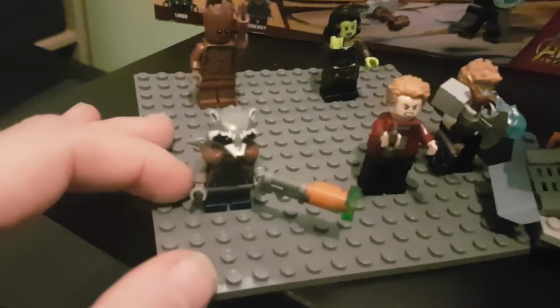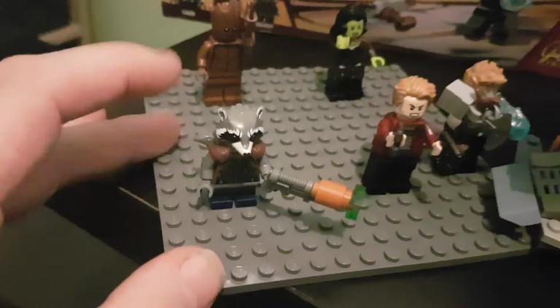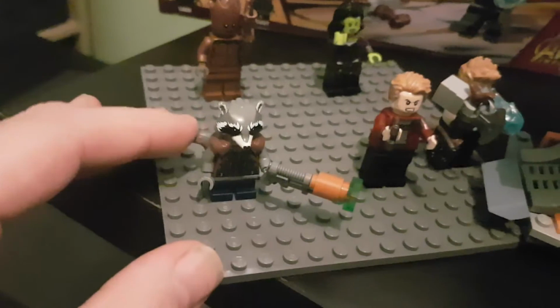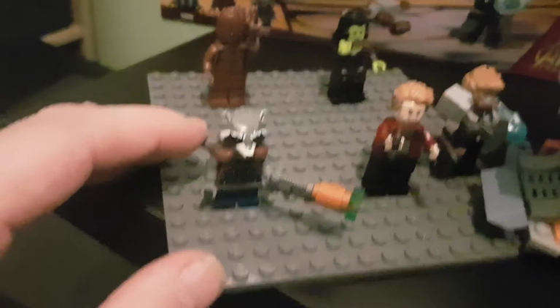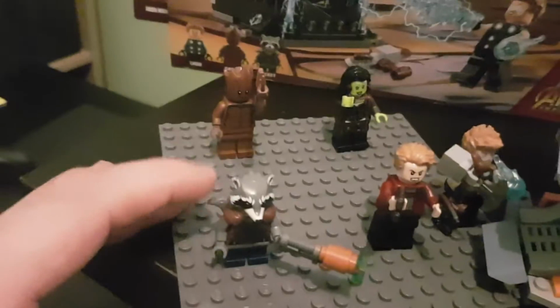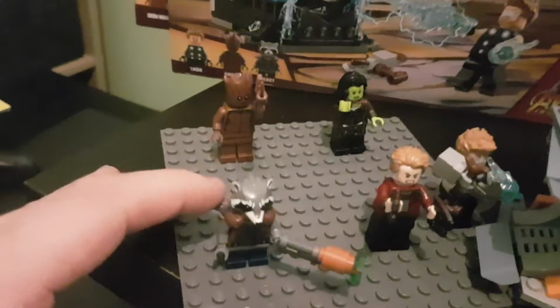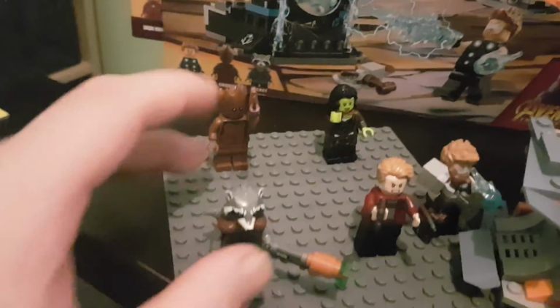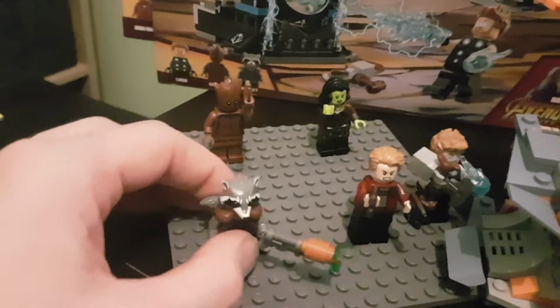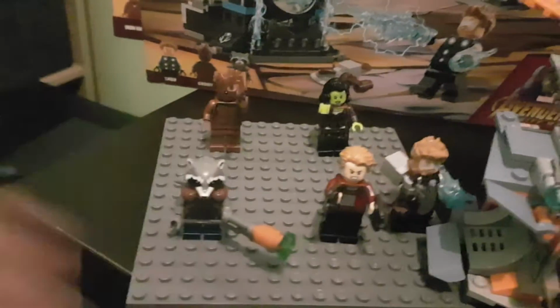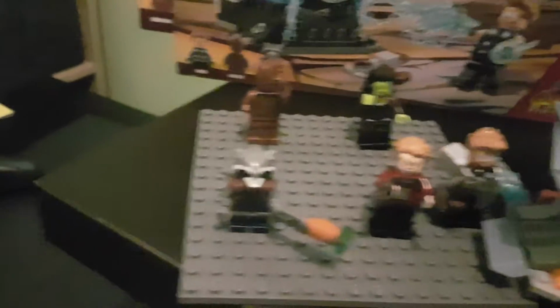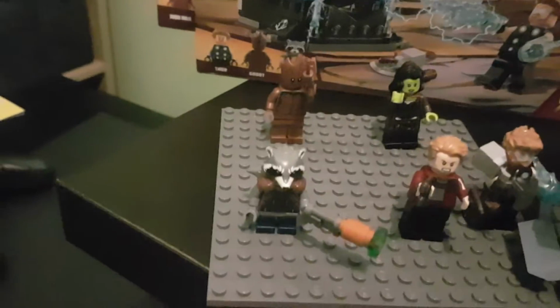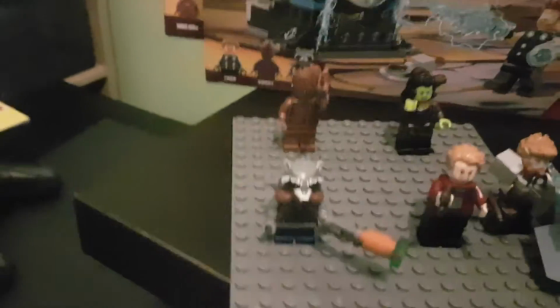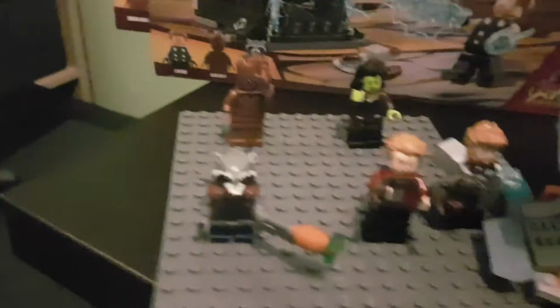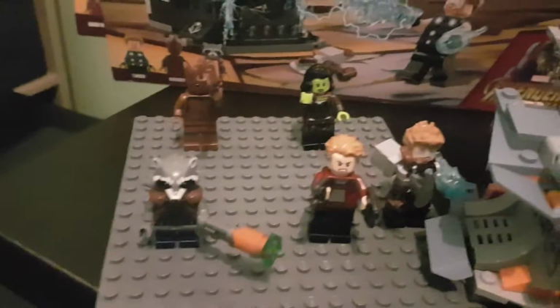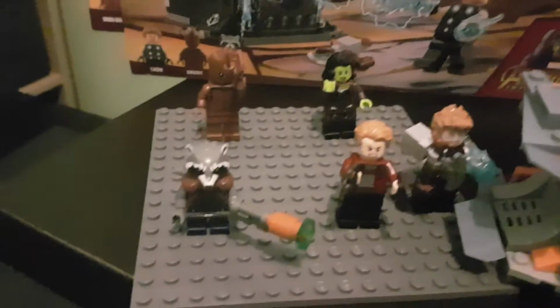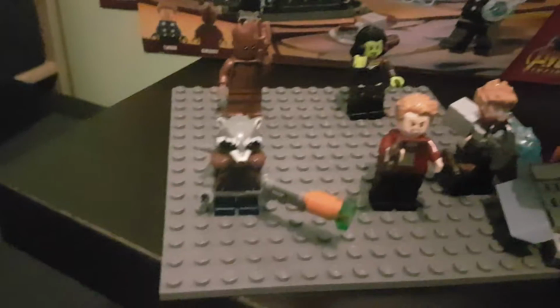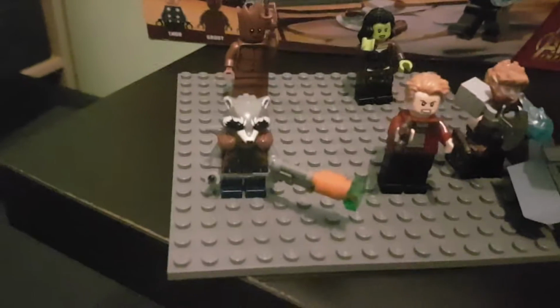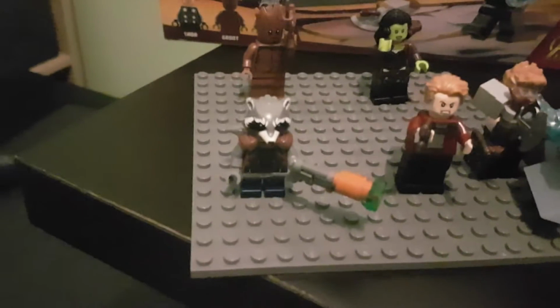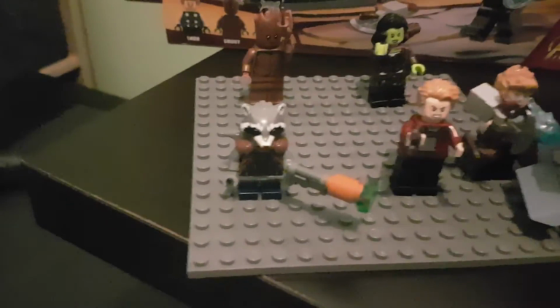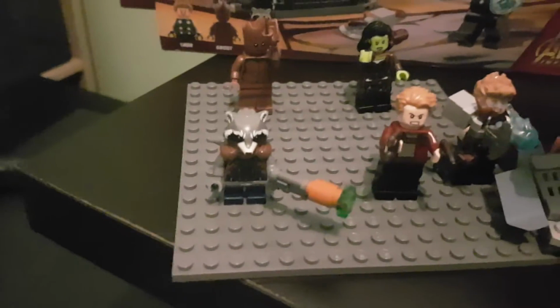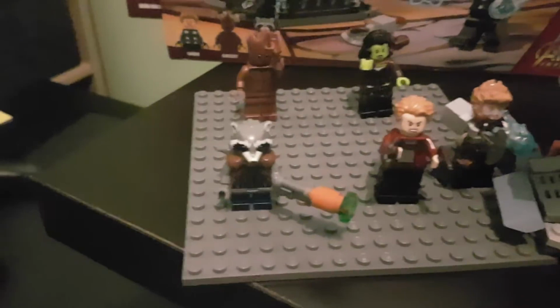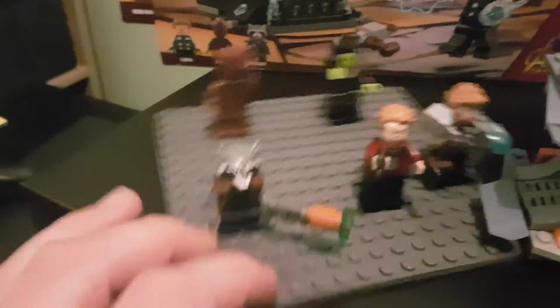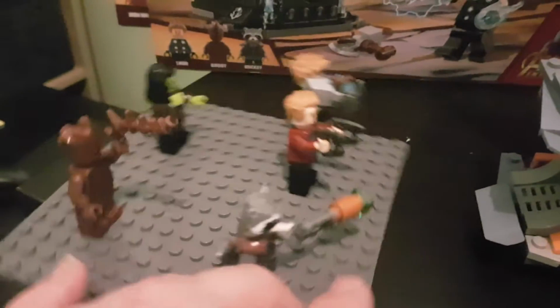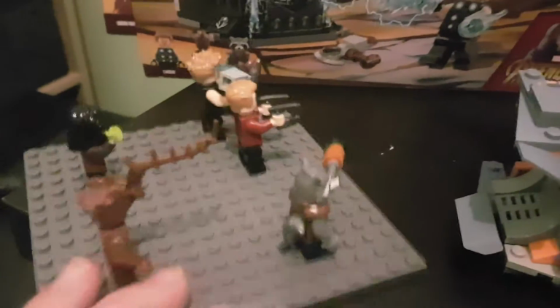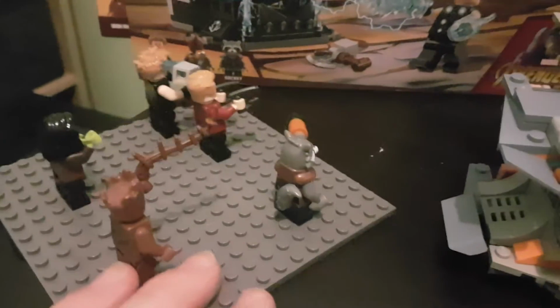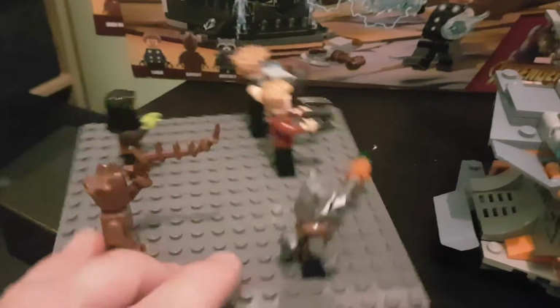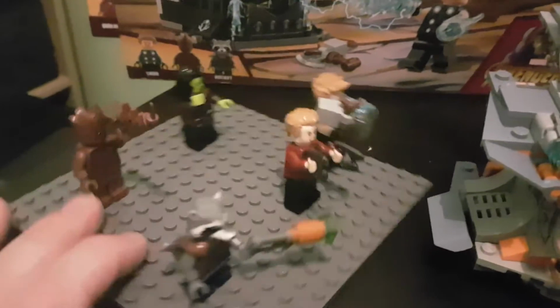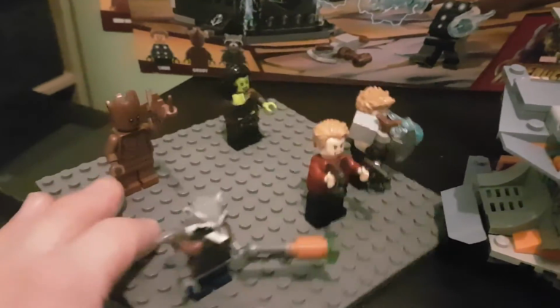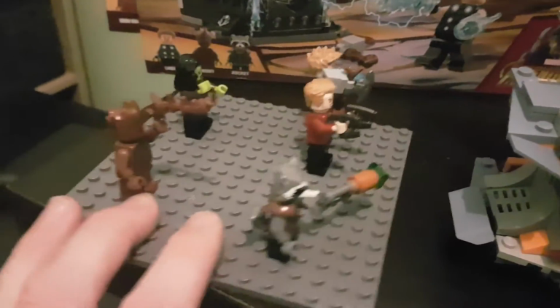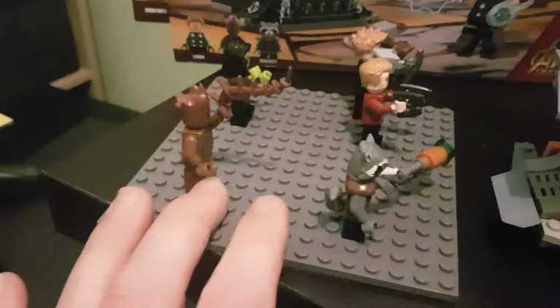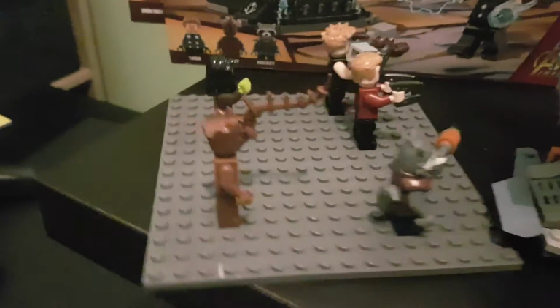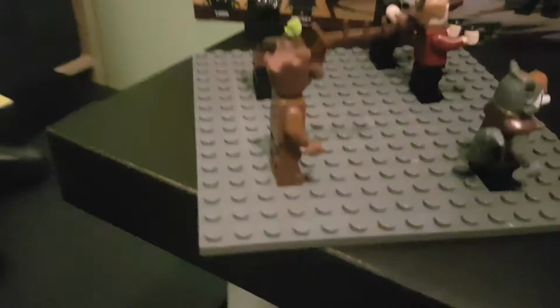We've got Rocket Raccoon. Funny story — I put his tail upside down and then I complained: why the hell is his tail in the way of him standing? Yes, that's what we're working with, boys and girls.